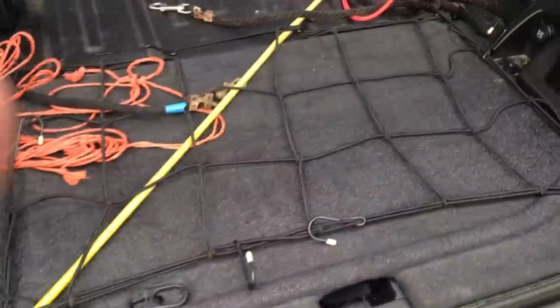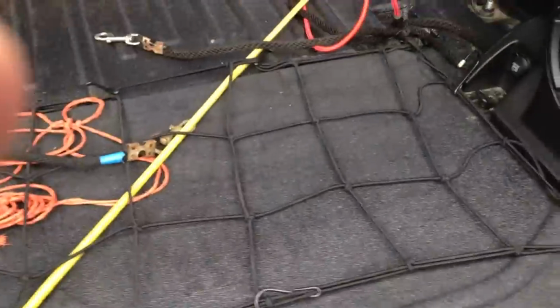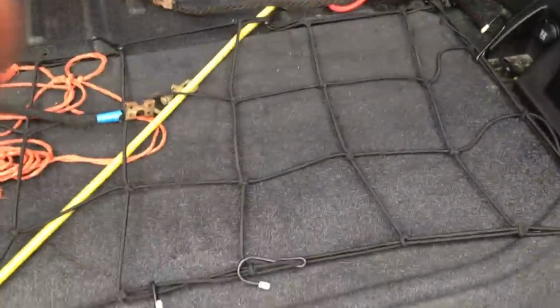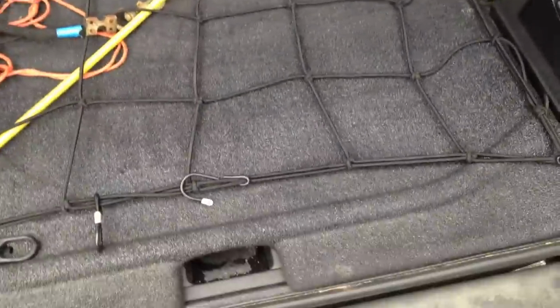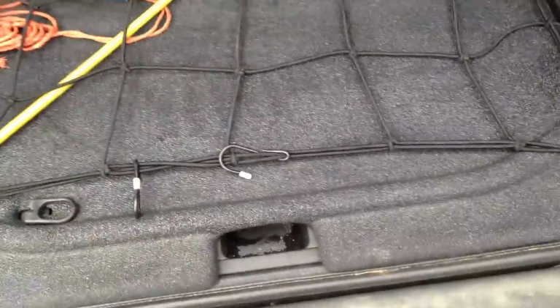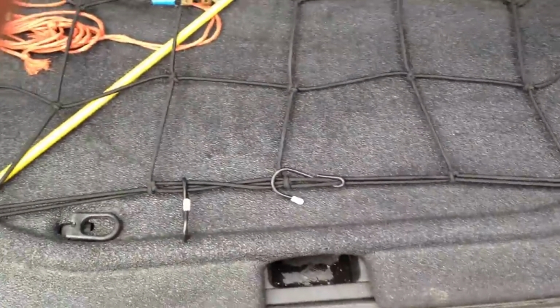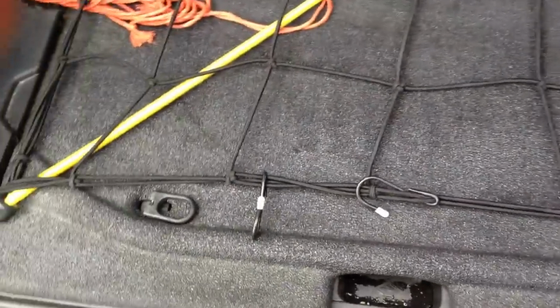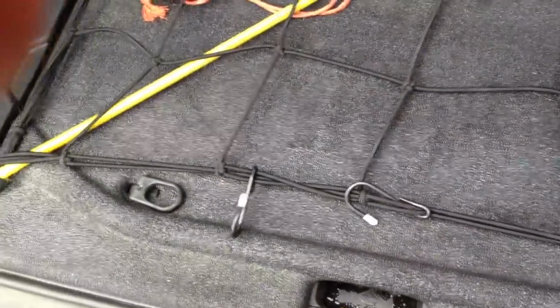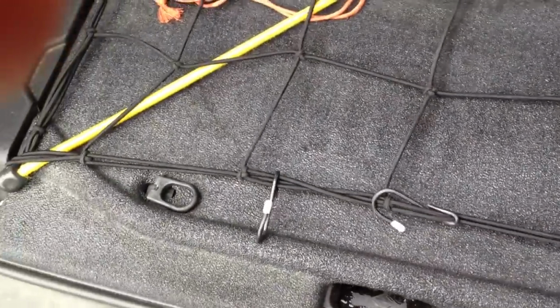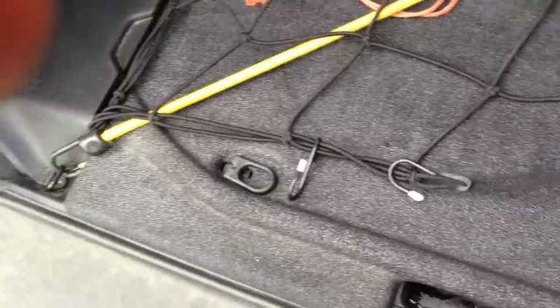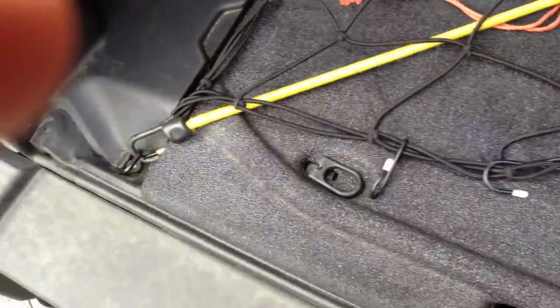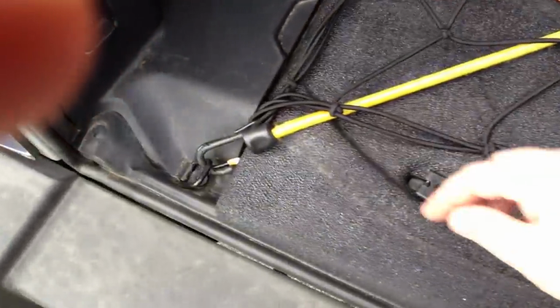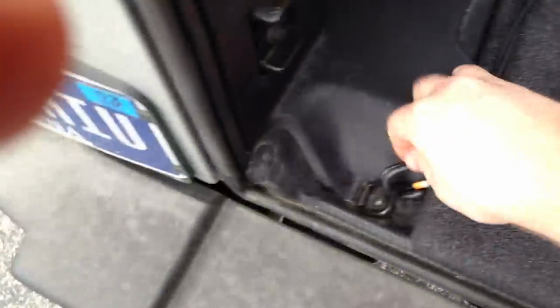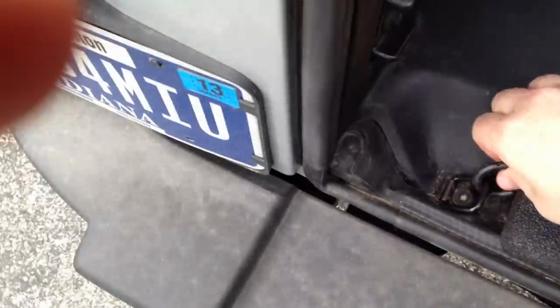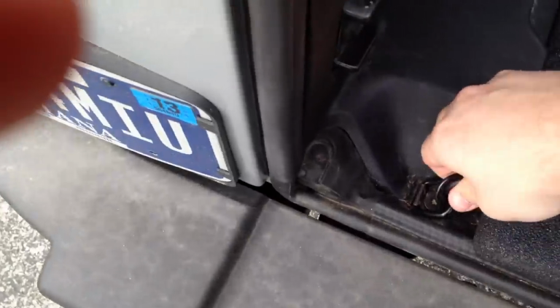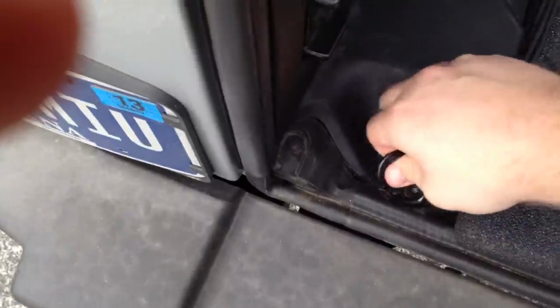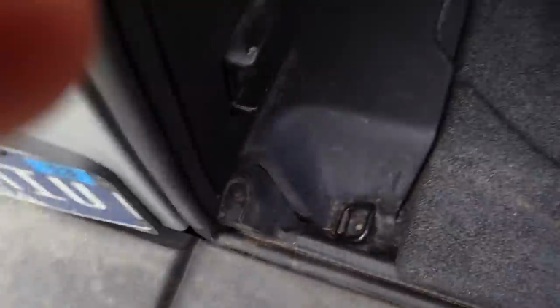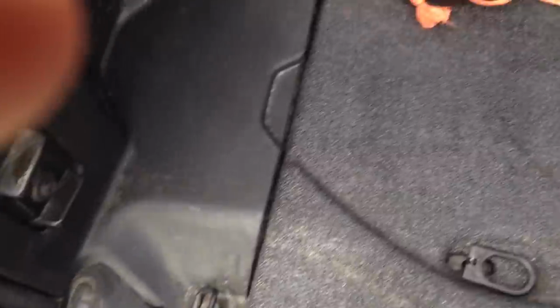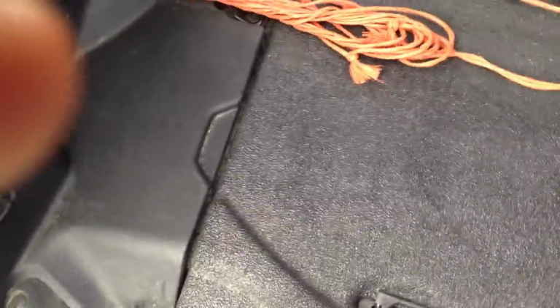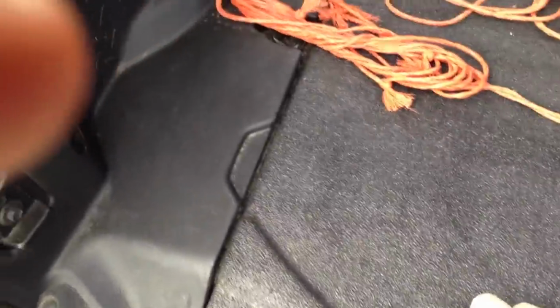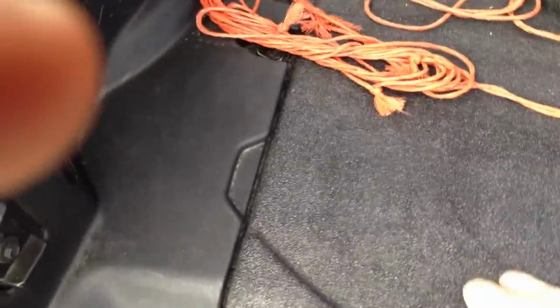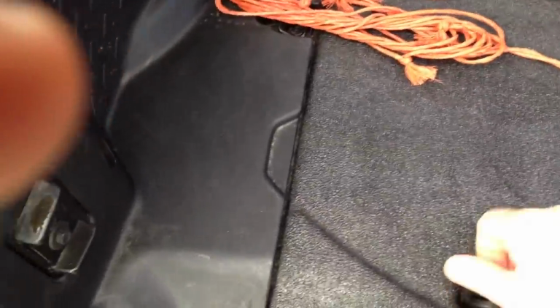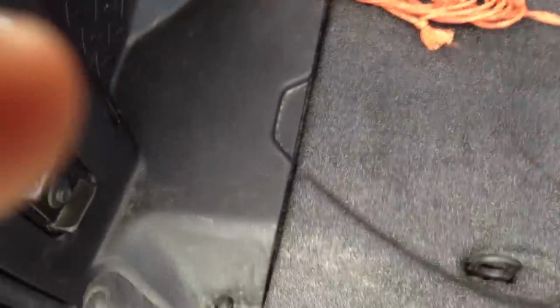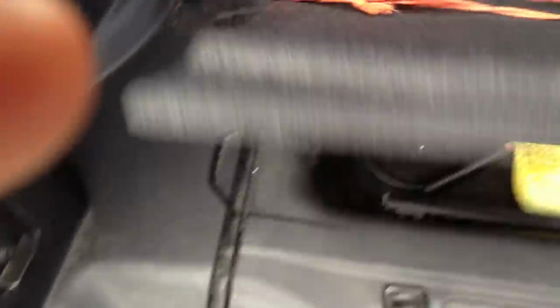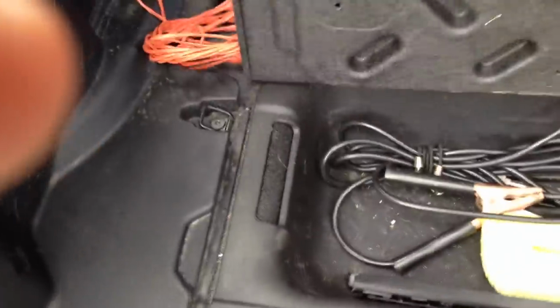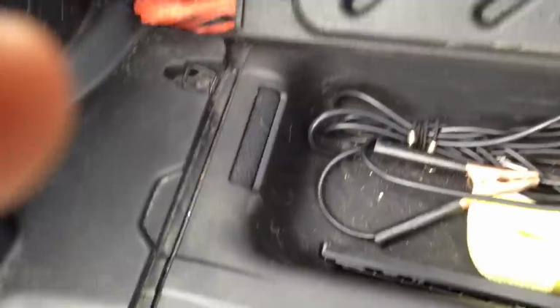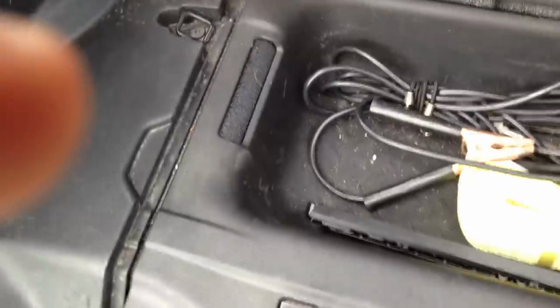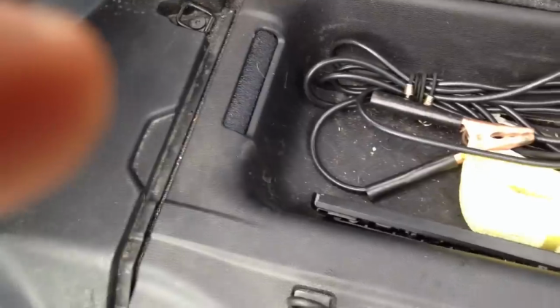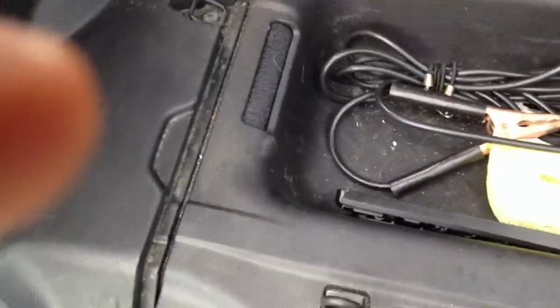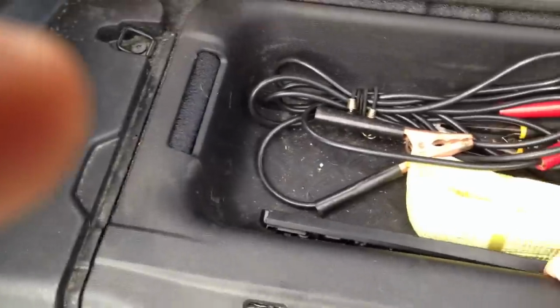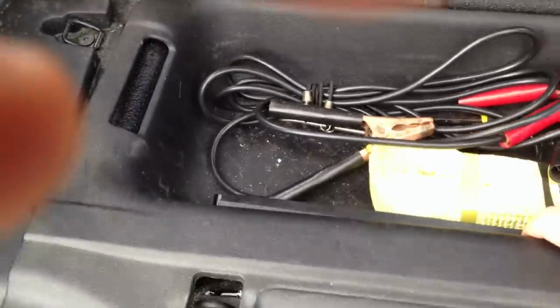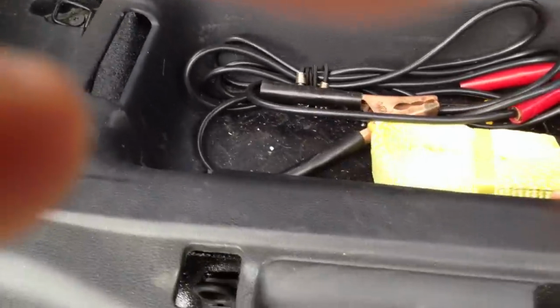Now, this one is the one that you really got to worry about if you get rained on with the soft top. You got to open your little cubby up.